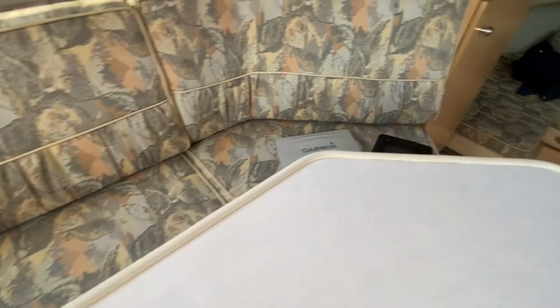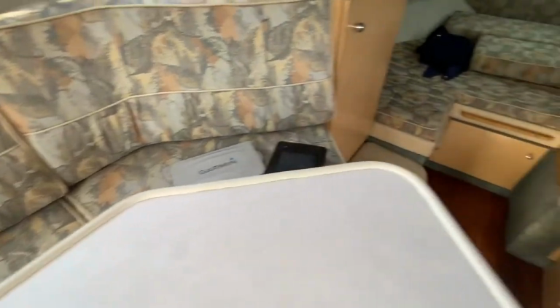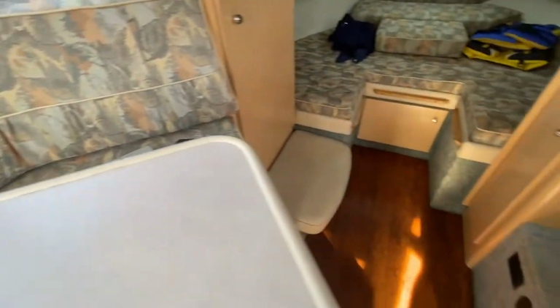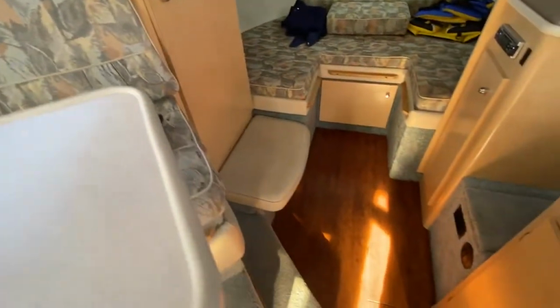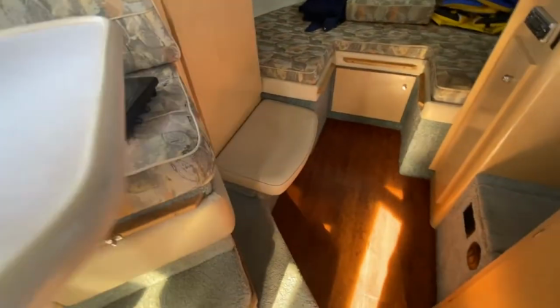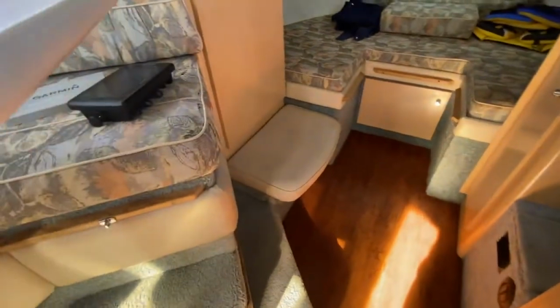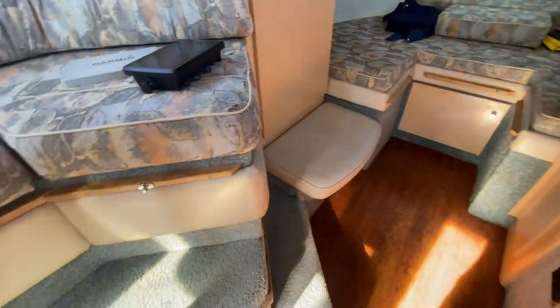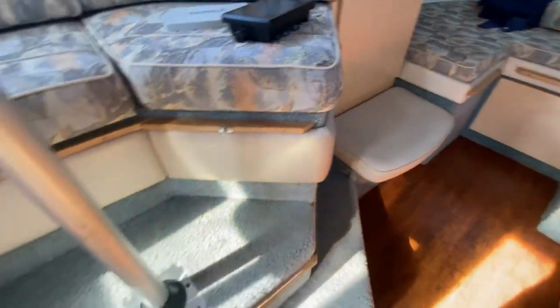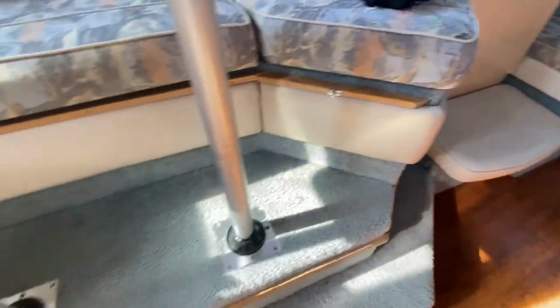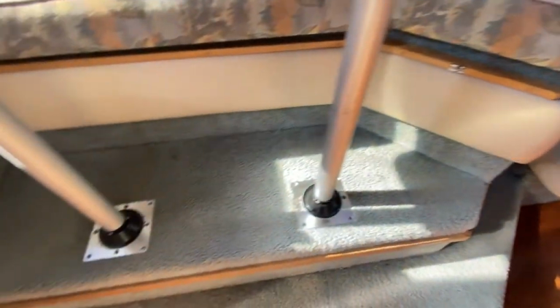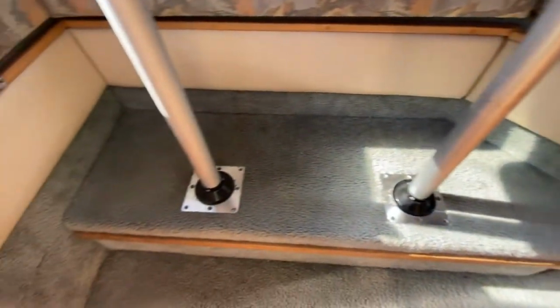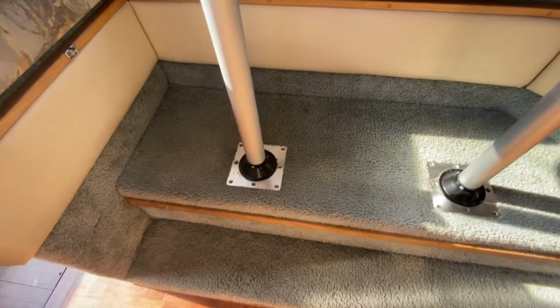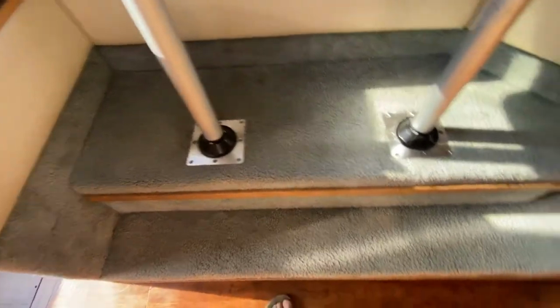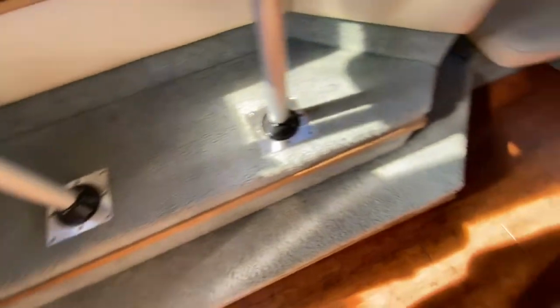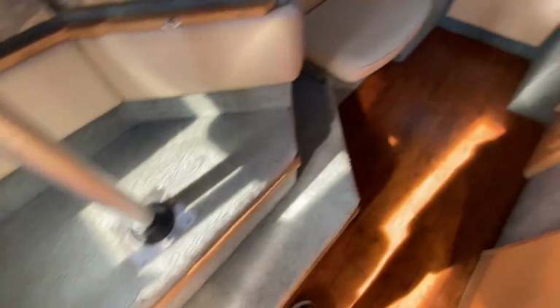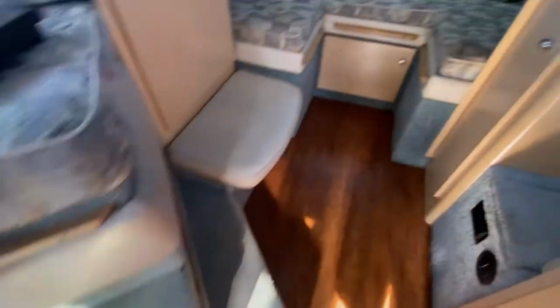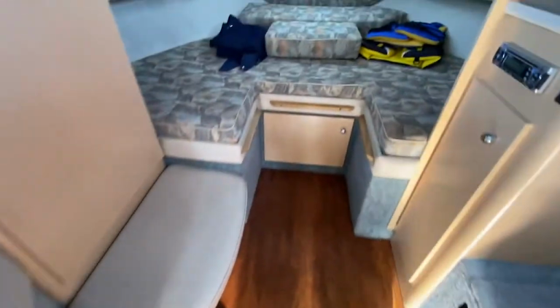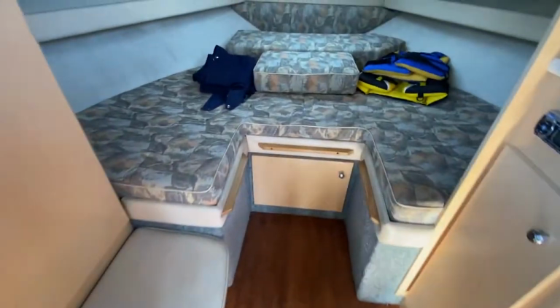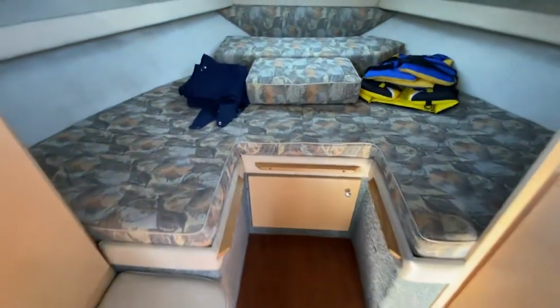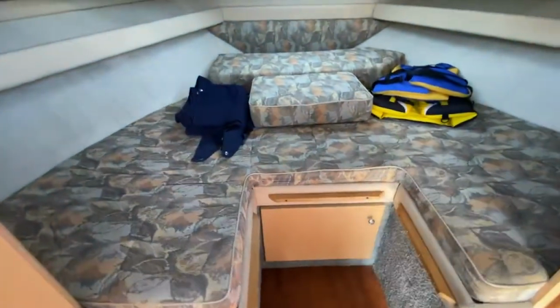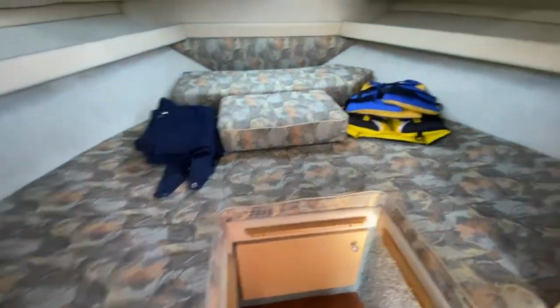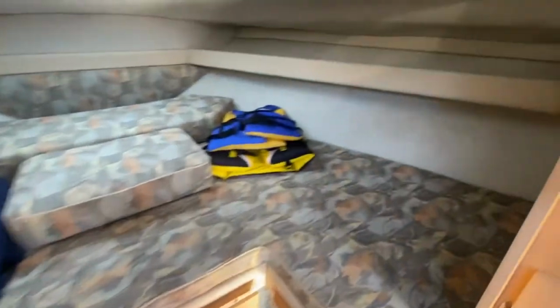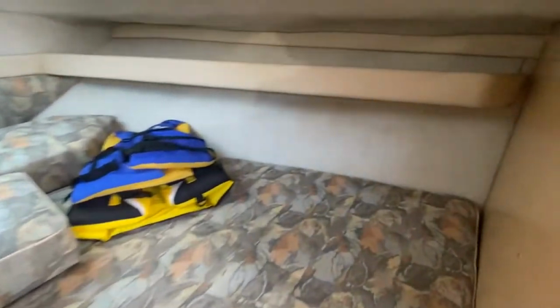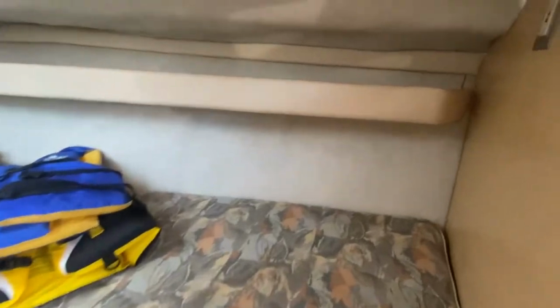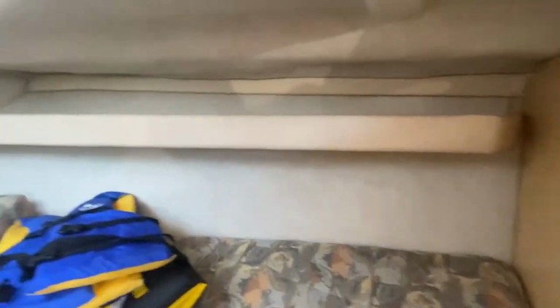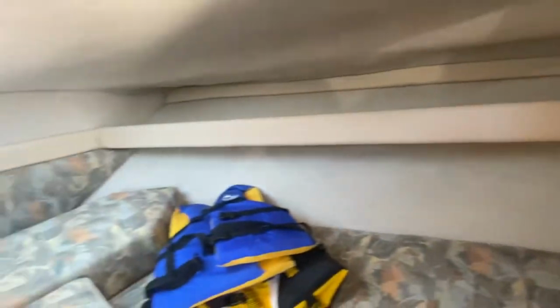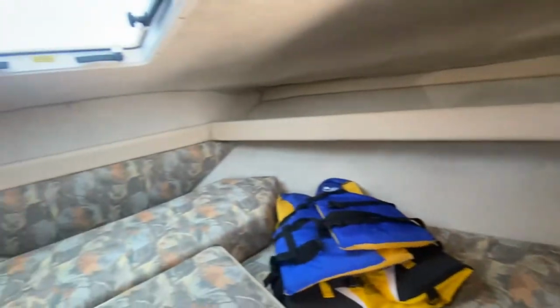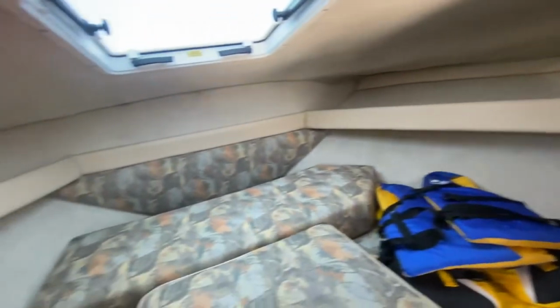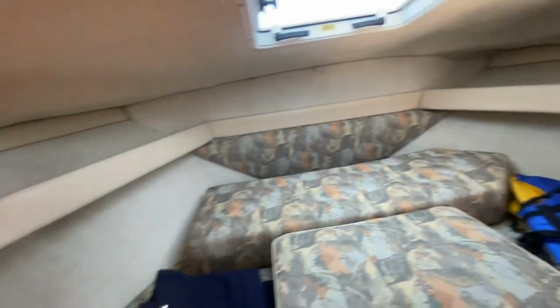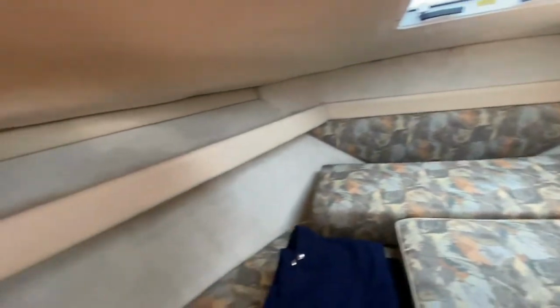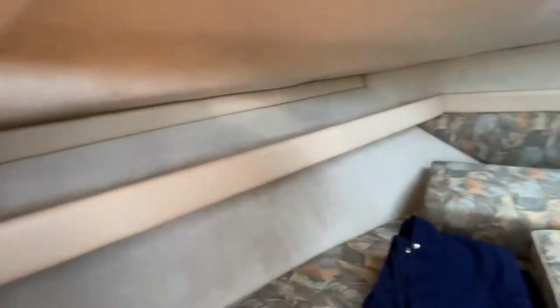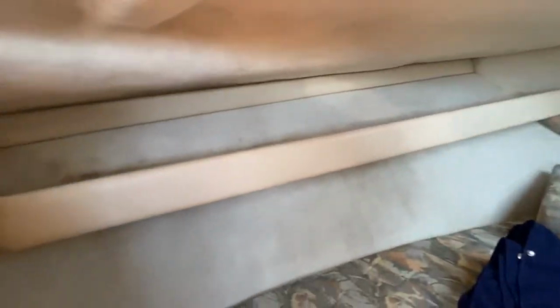Up into the V-berth, which is super large. There's the carpet the boat has. The hull liner is in great condition and there's no evidence of any leaks whatsoever.